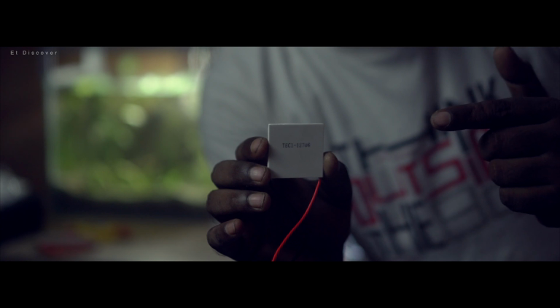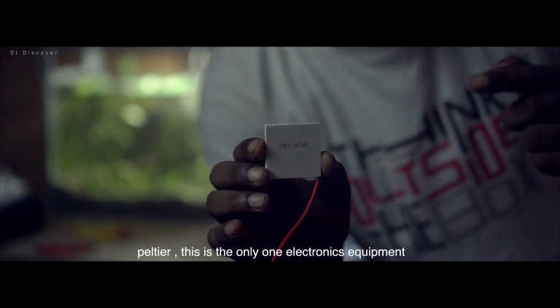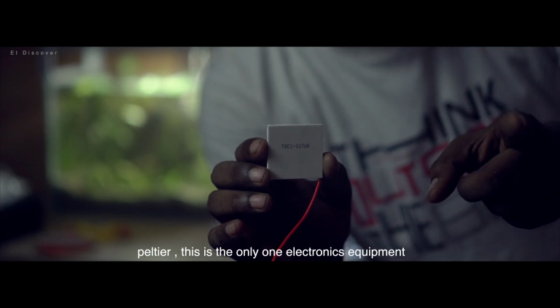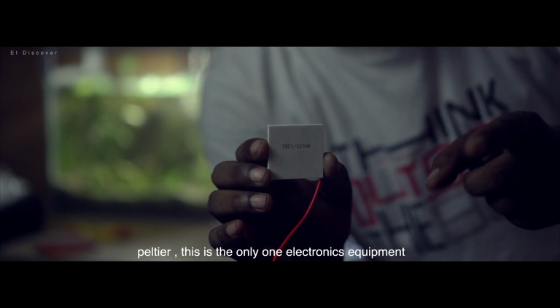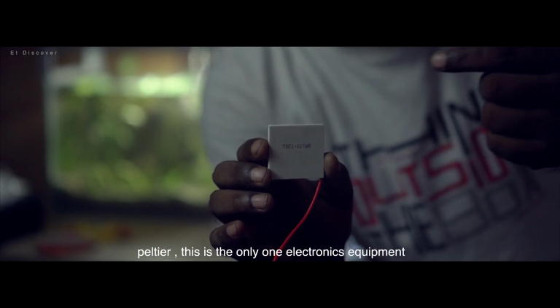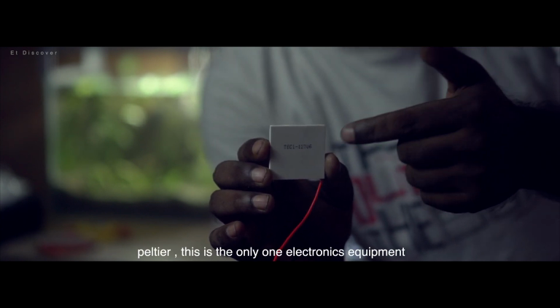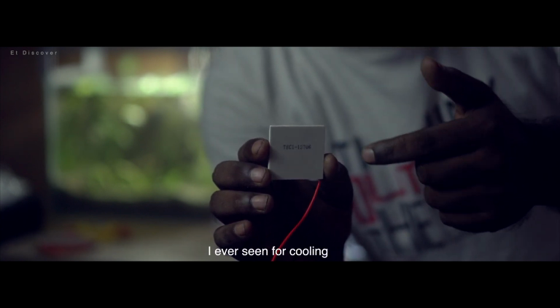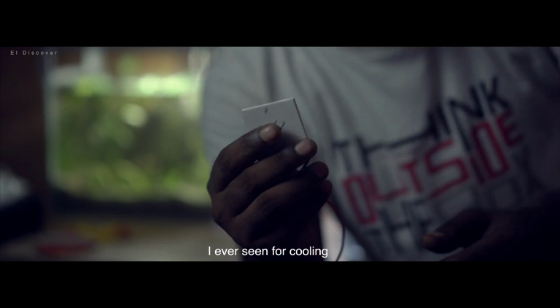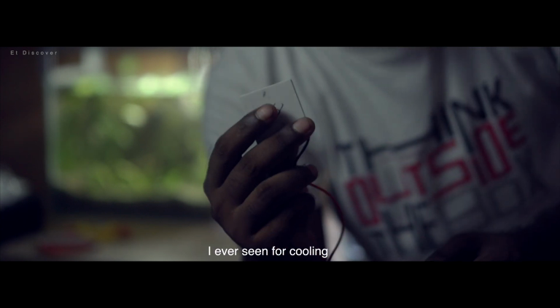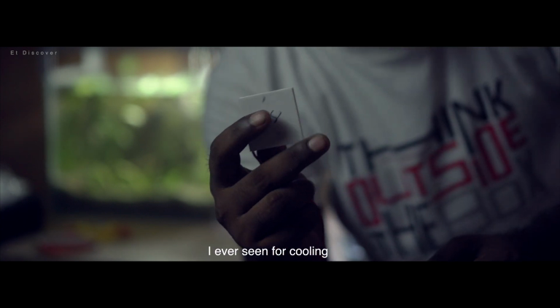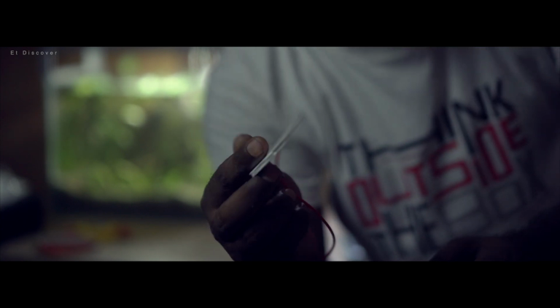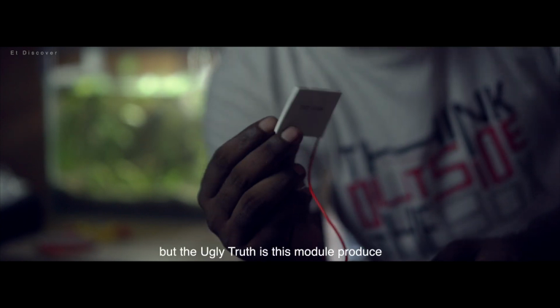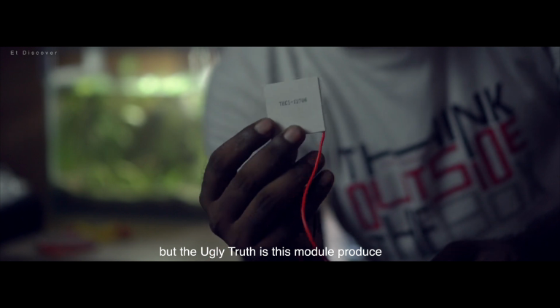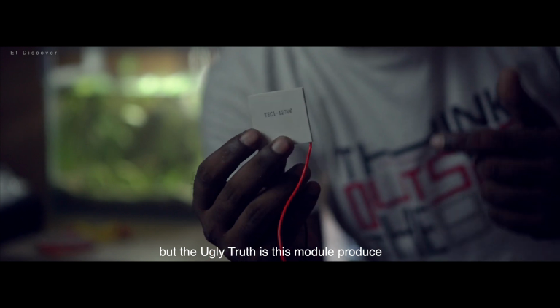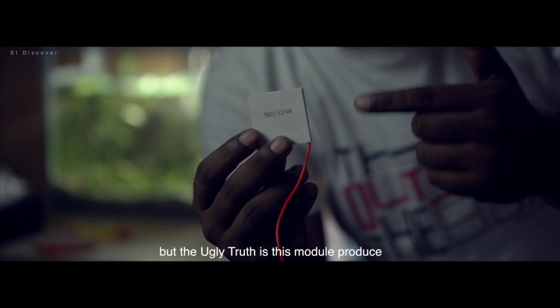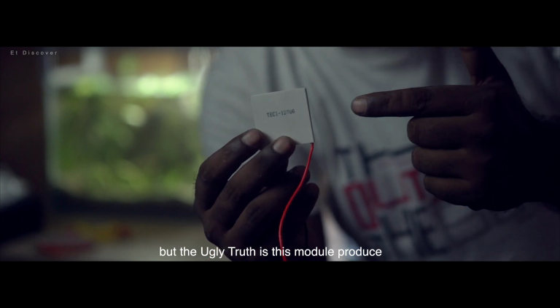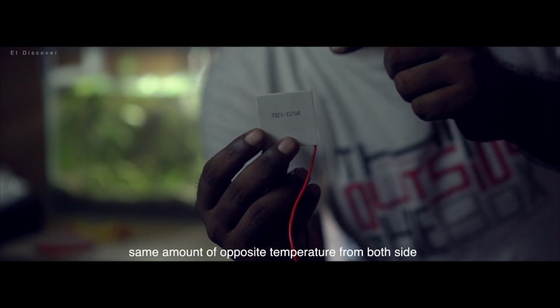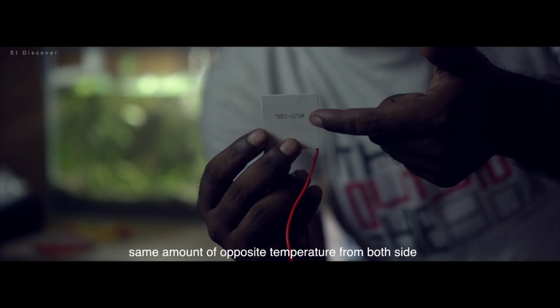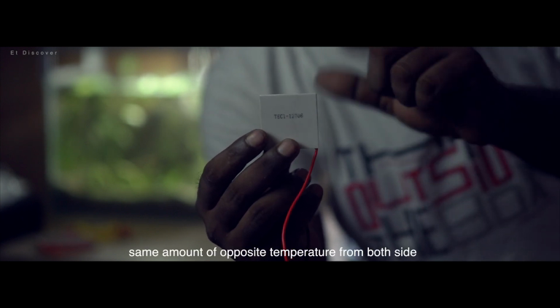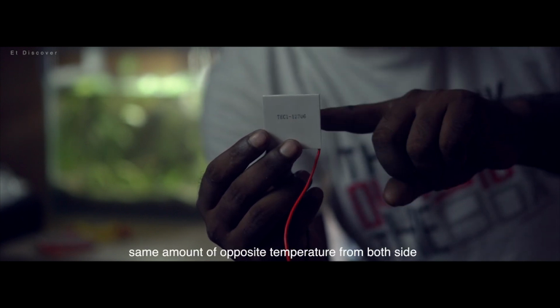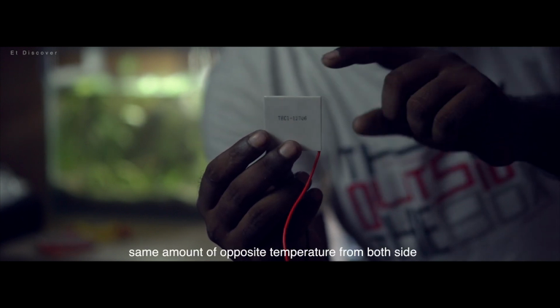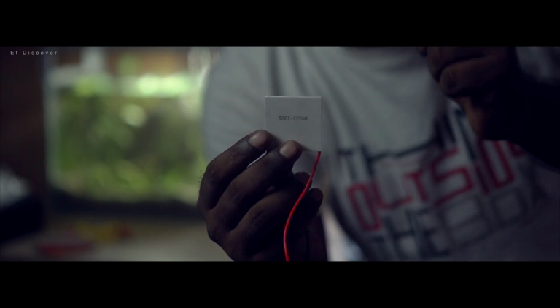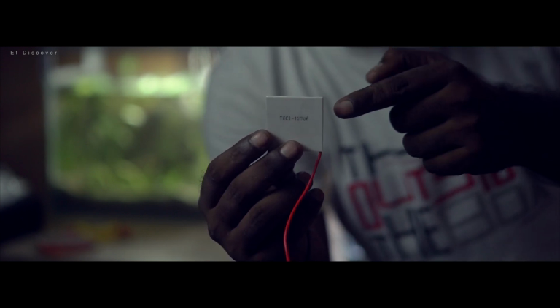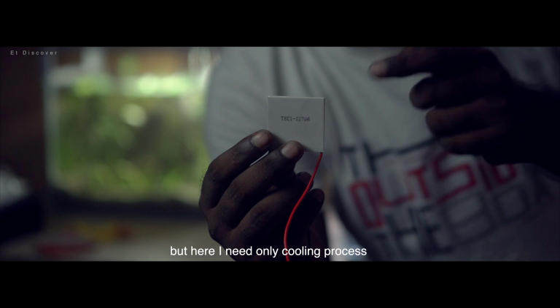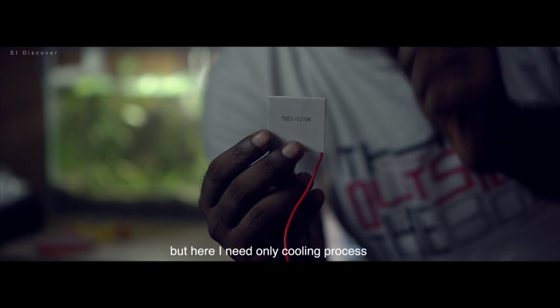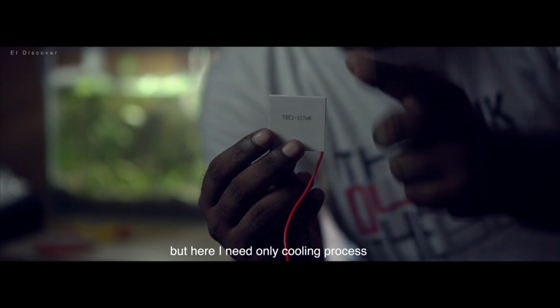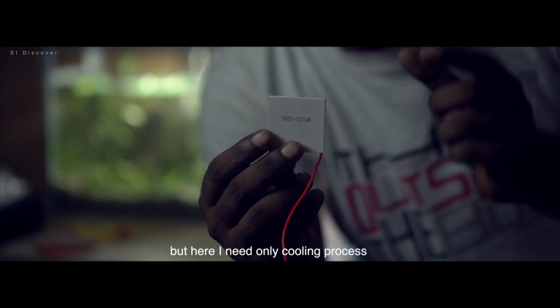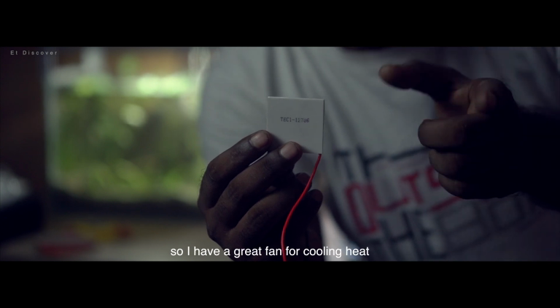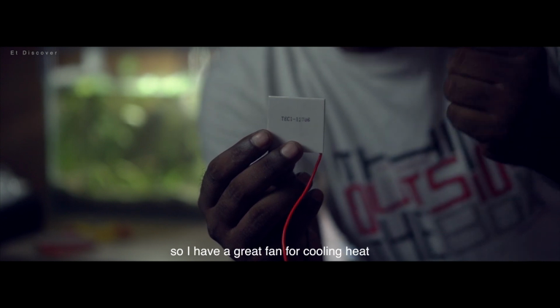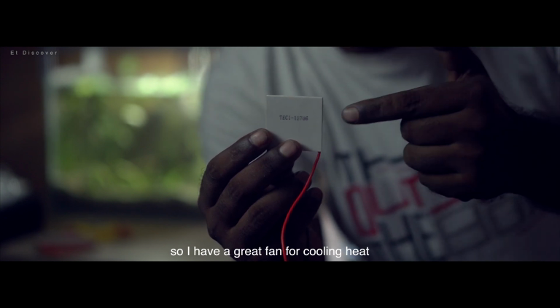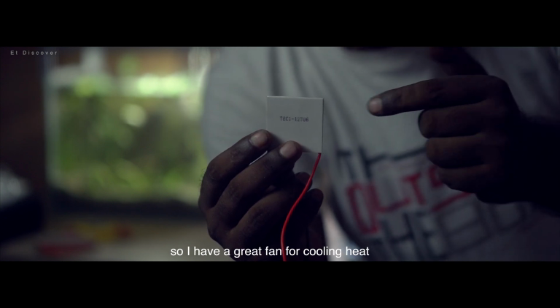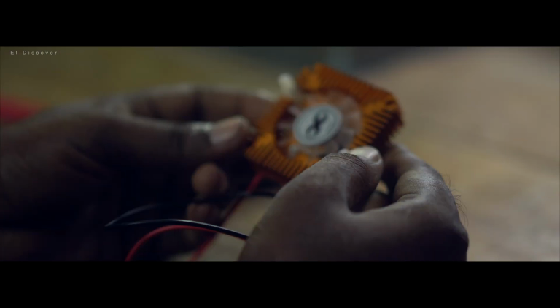Peltier. This is the only electronics equipment I have ever seen for cooling. But the ugly truth is this model produces the same amount of opposite temperature from both sides. But here I need only the cooling process, so I have a great fan for cooling the heat.